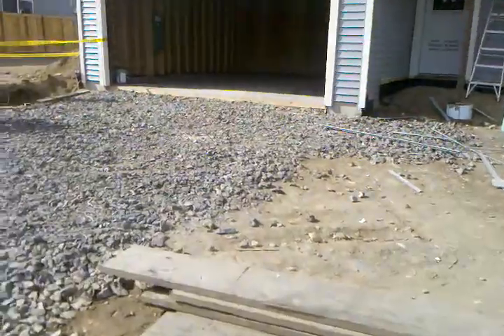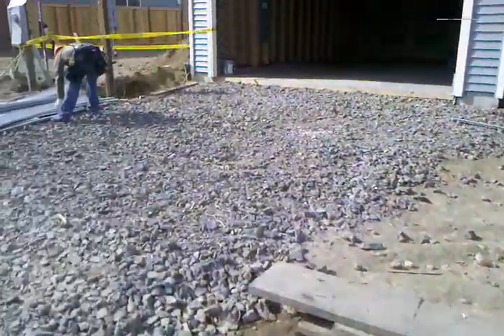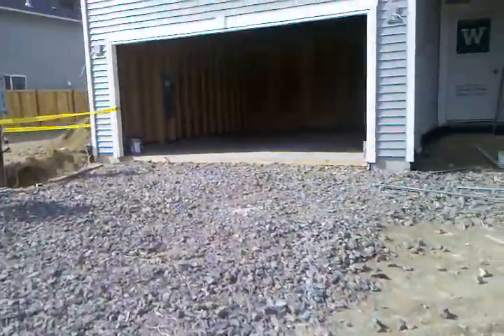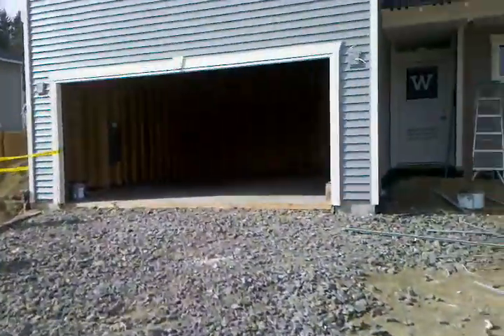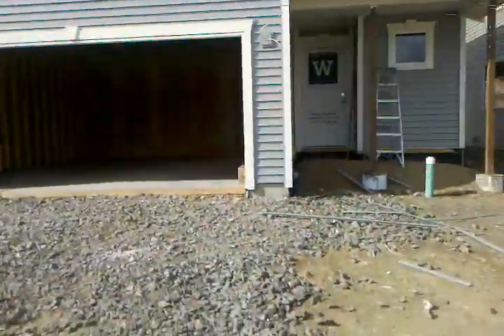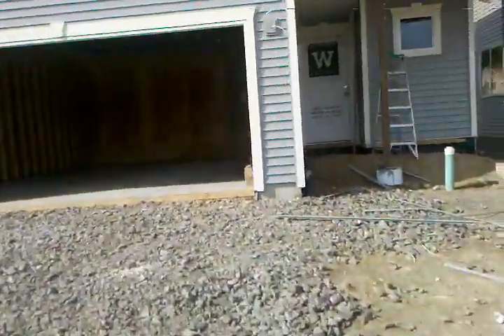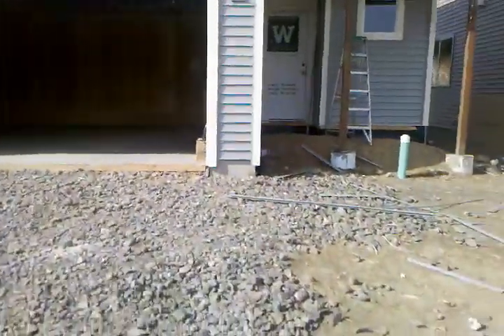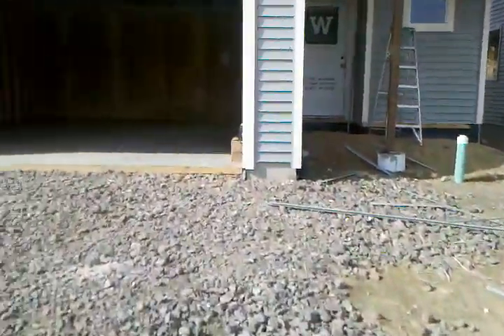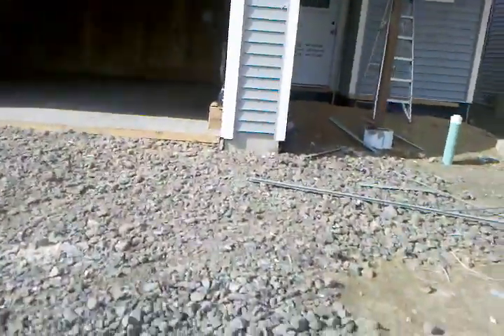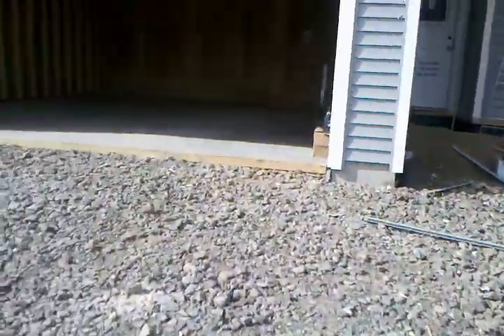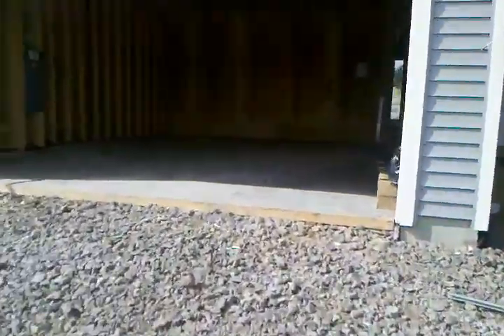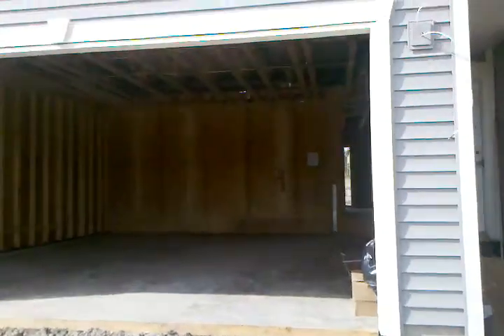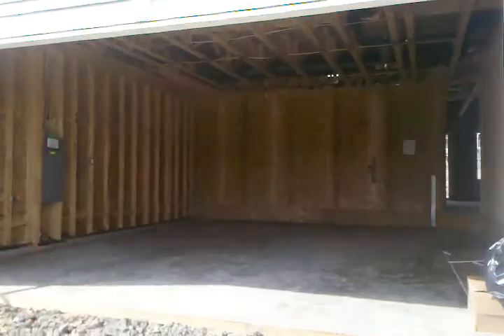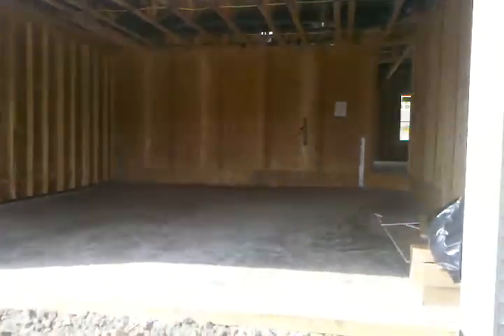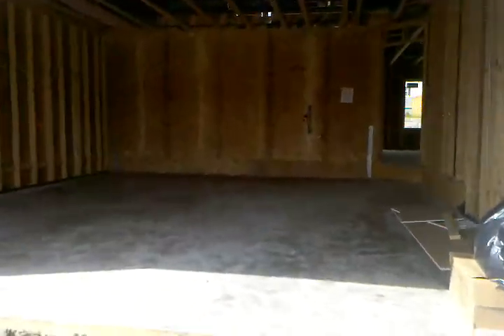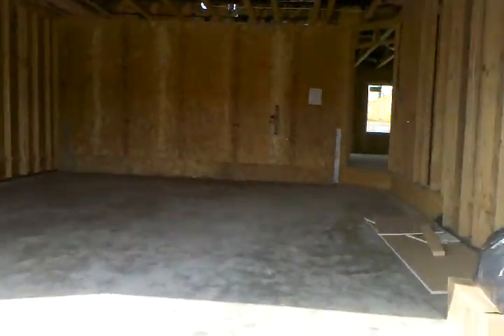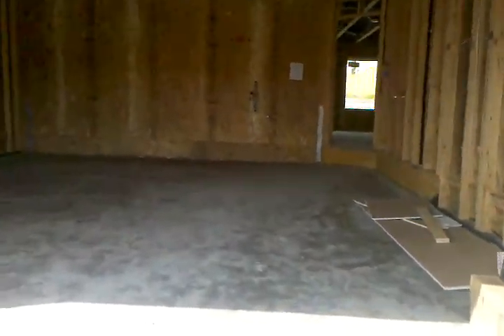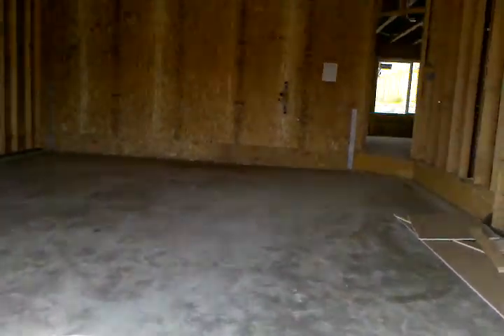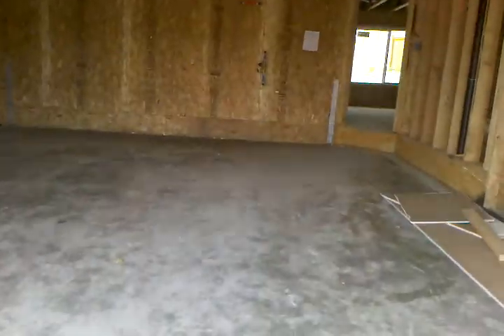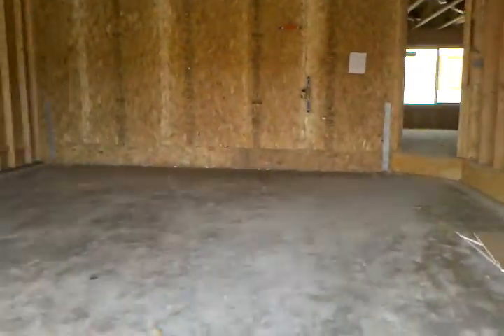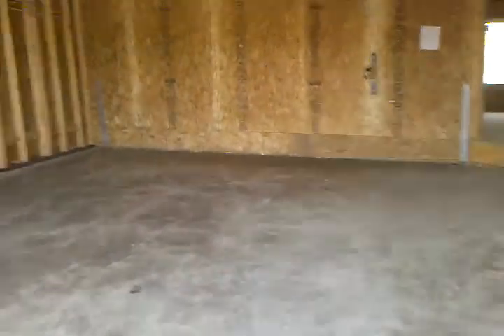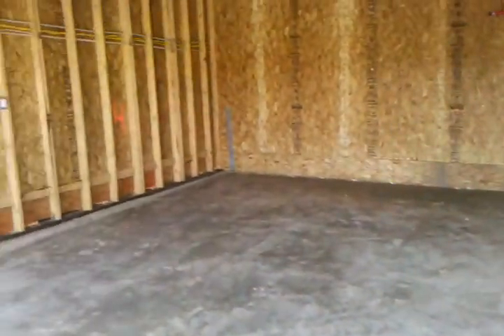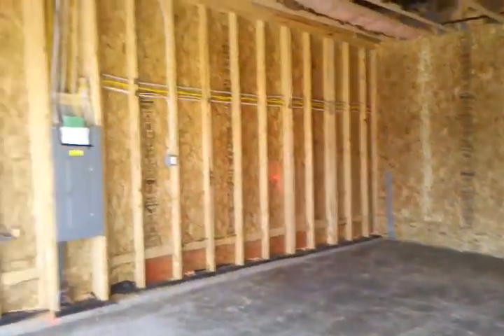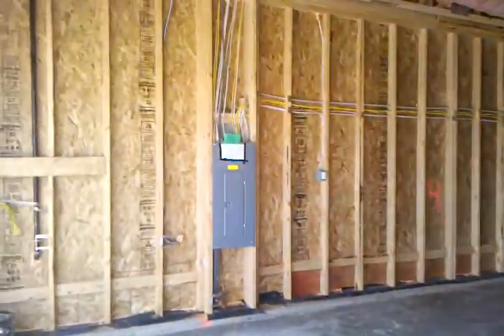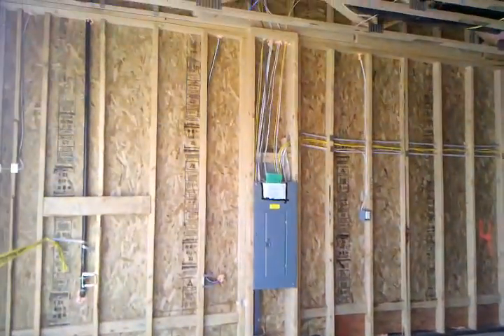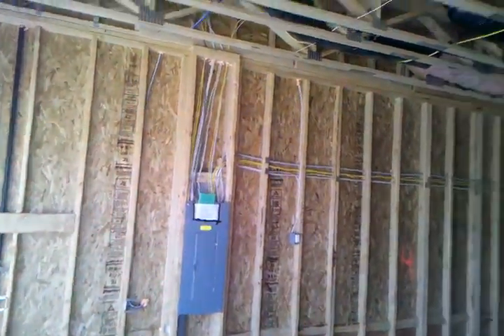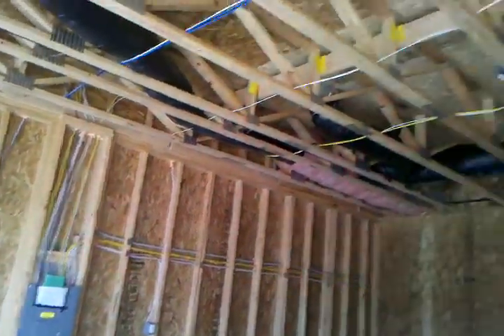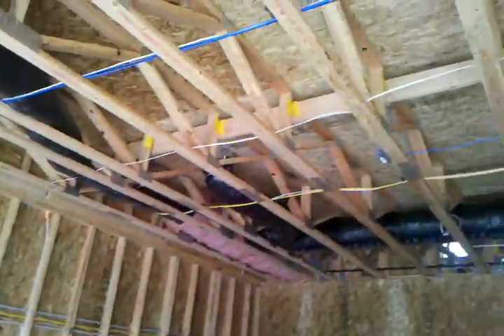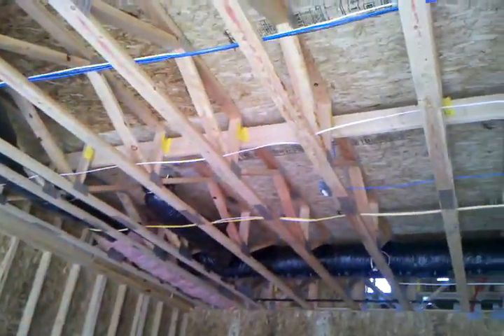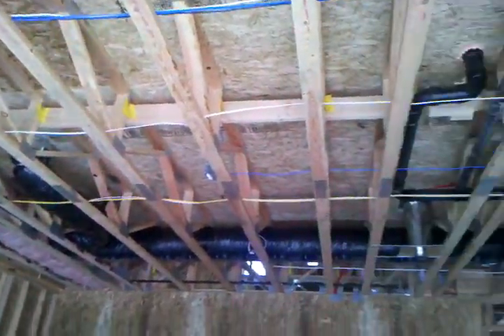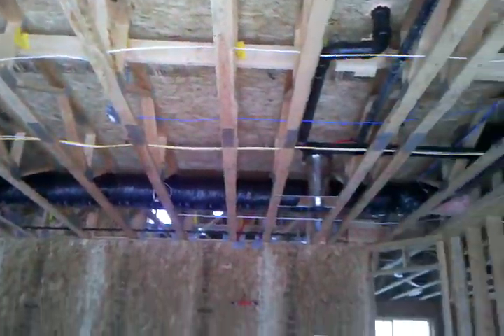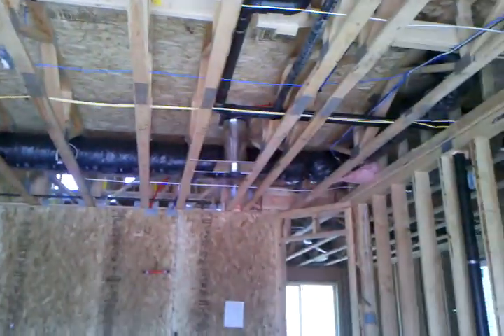Framewalk day for your home. They're currently working on your siding. We're going to go inside through the garage and take a look at everything before the sheetrock and insulation gets put in.